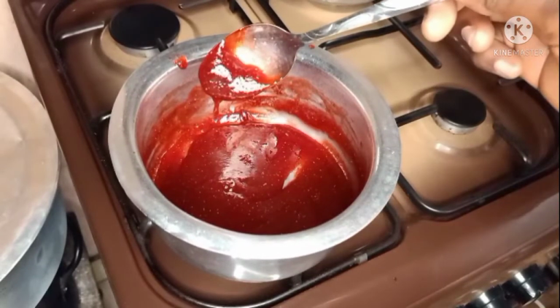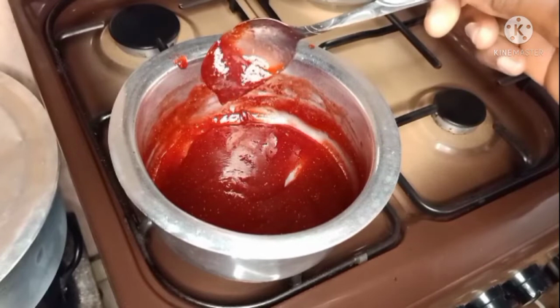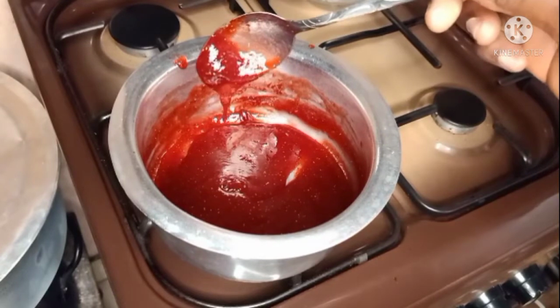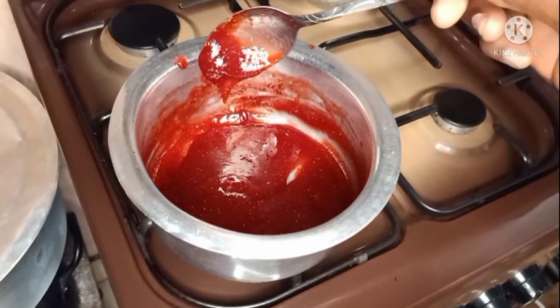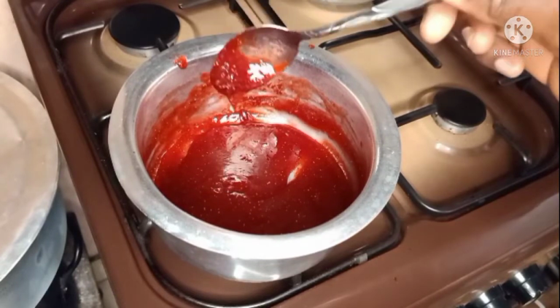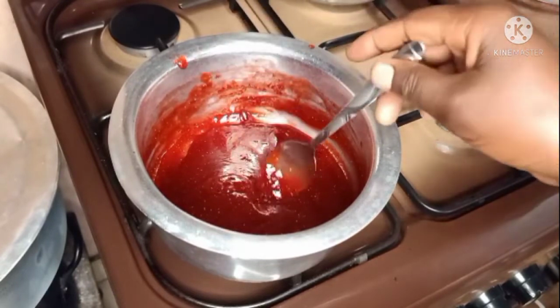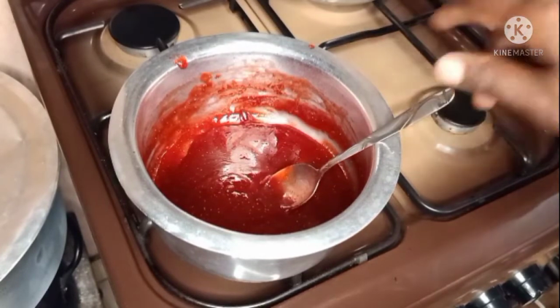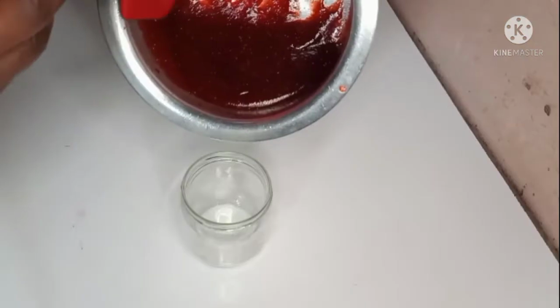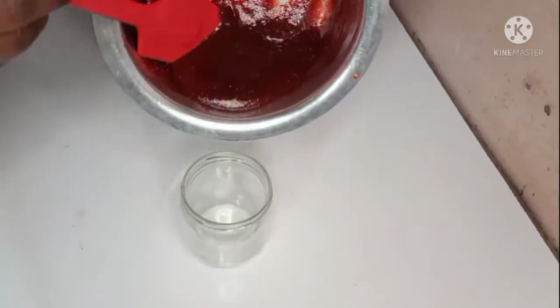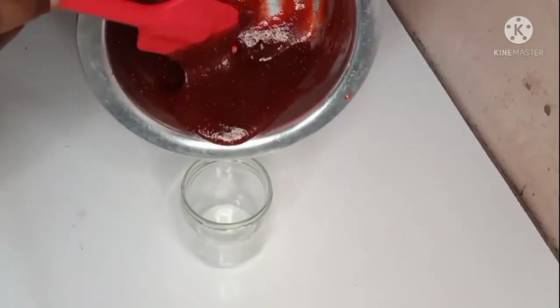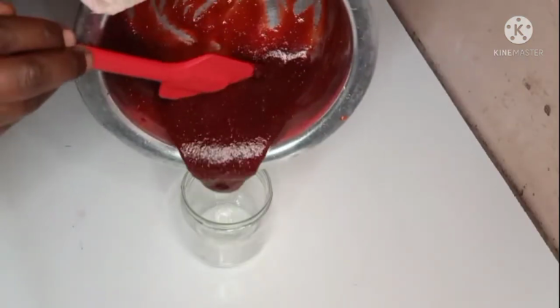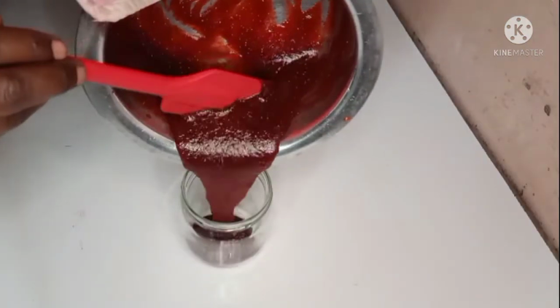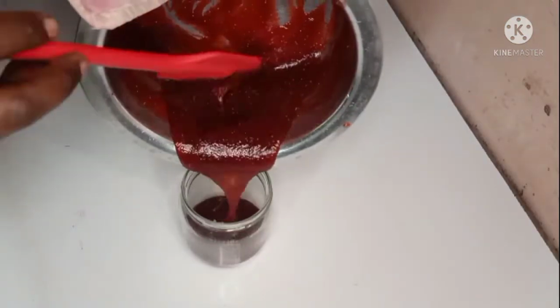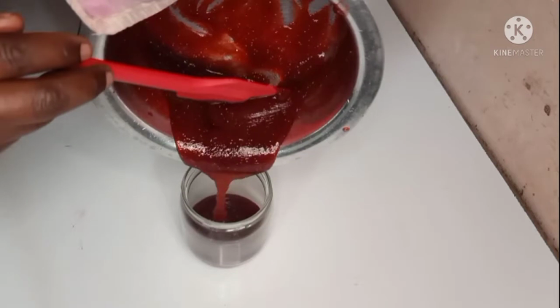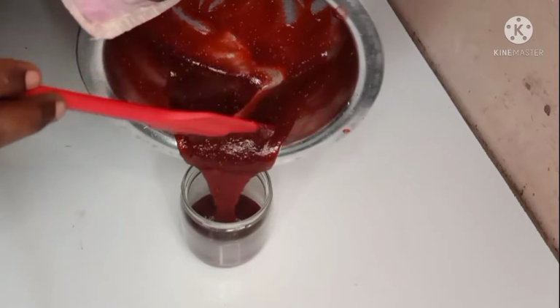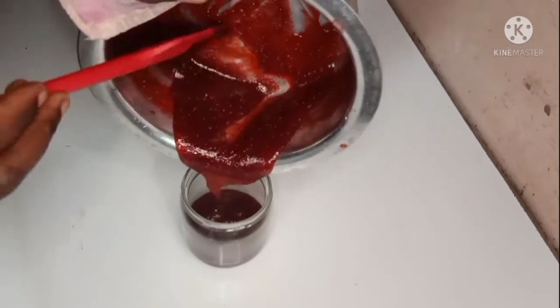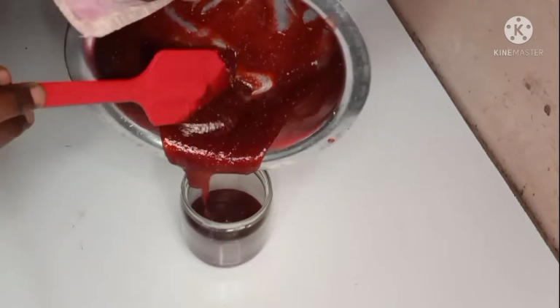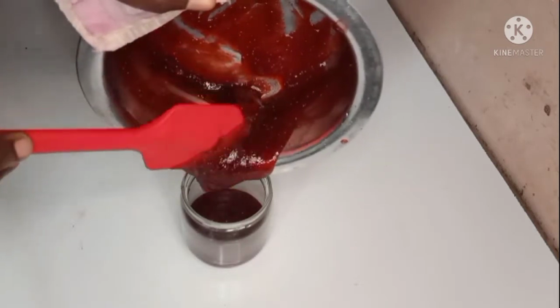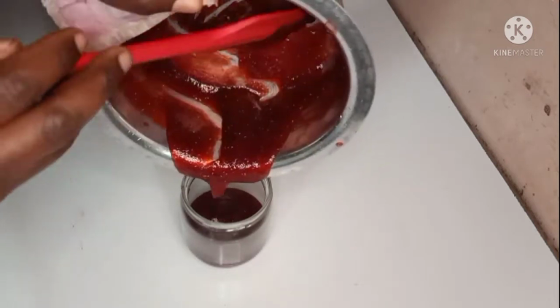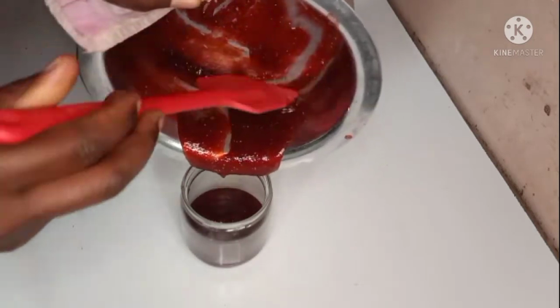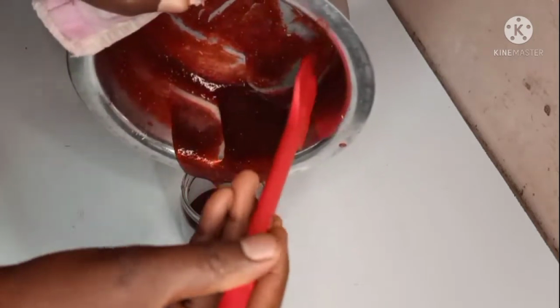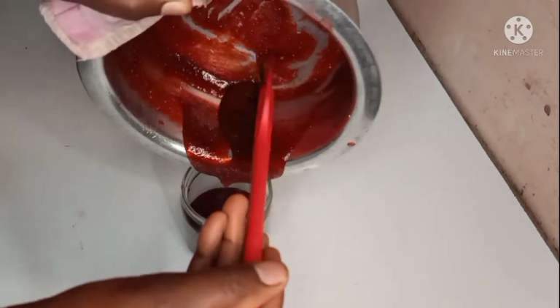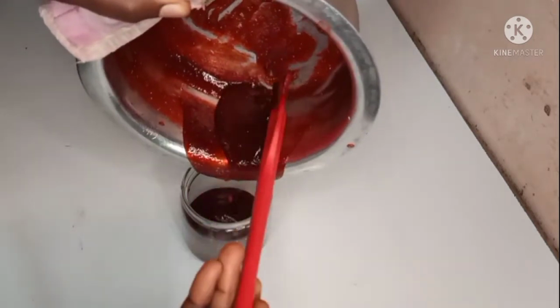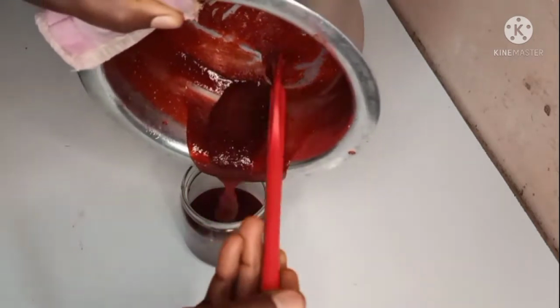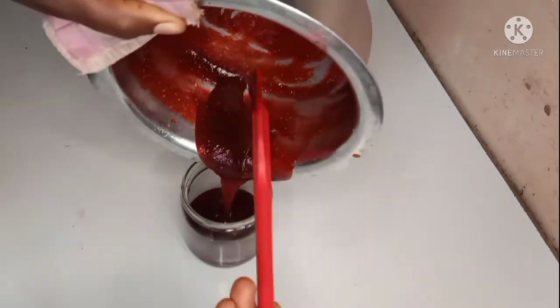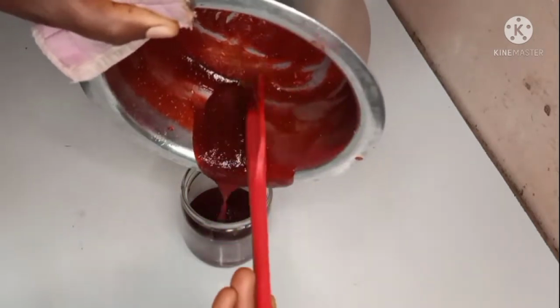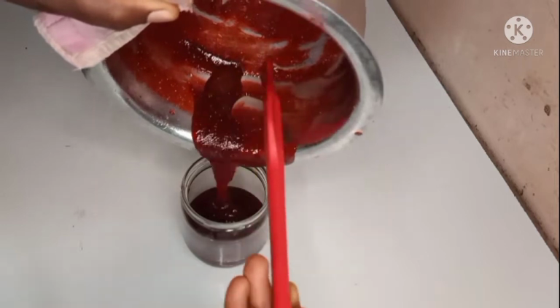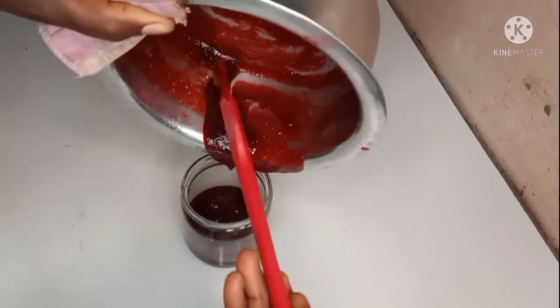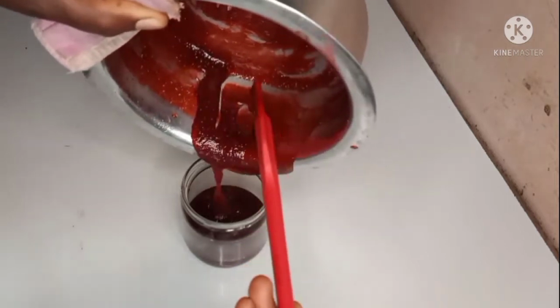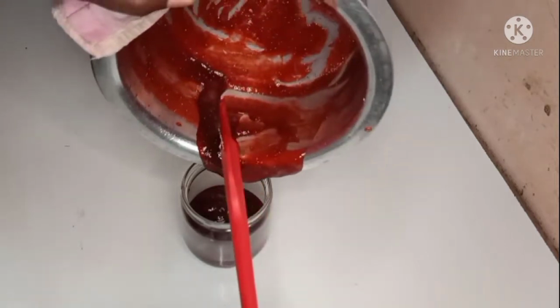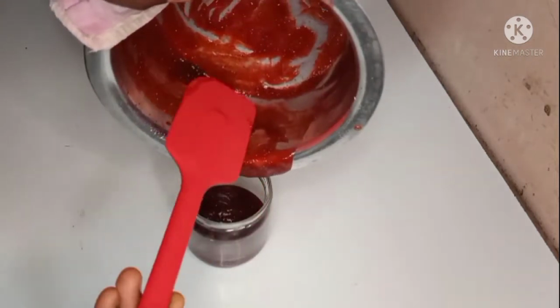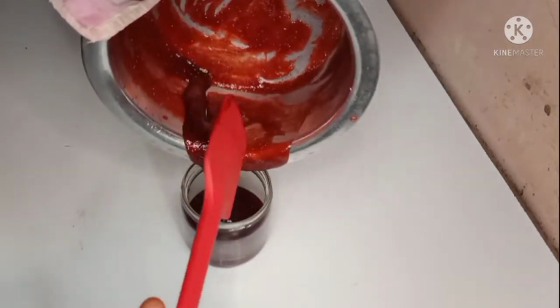I'm testing if the jam is ready. You can see it is, because the jam is not coming together when I cross my finger in it. I store it in a clean, sterilized container.